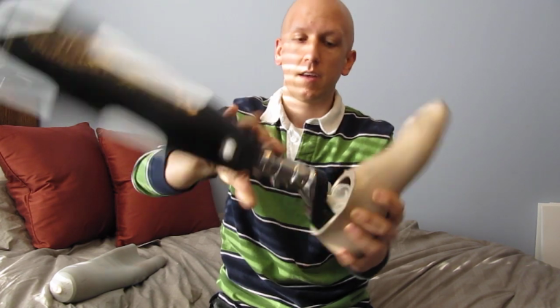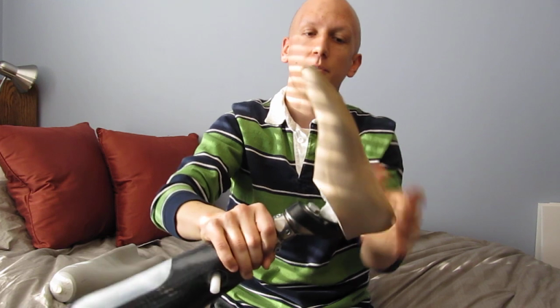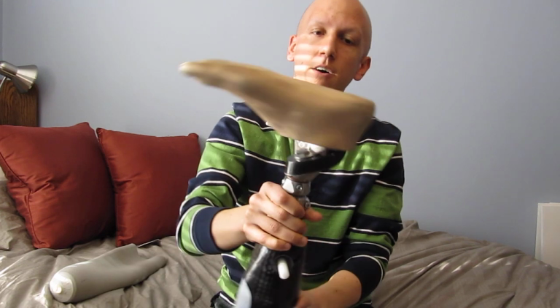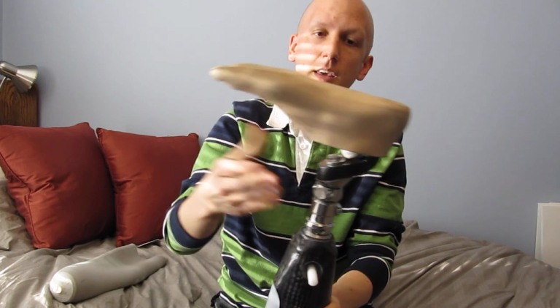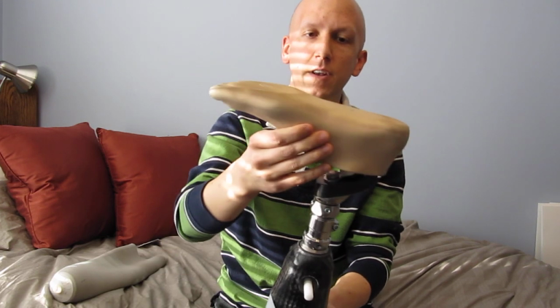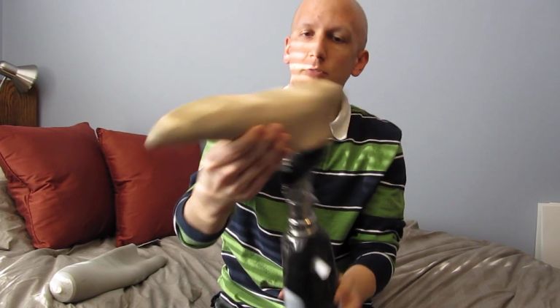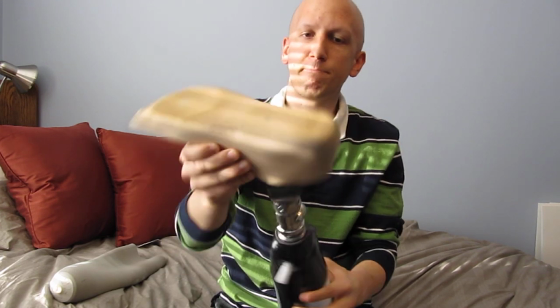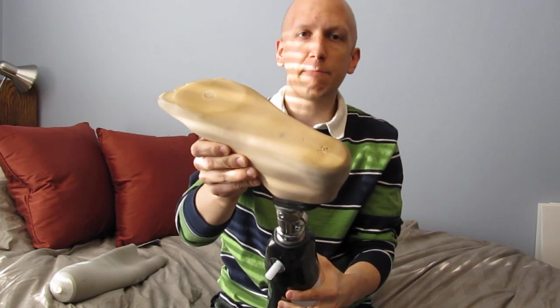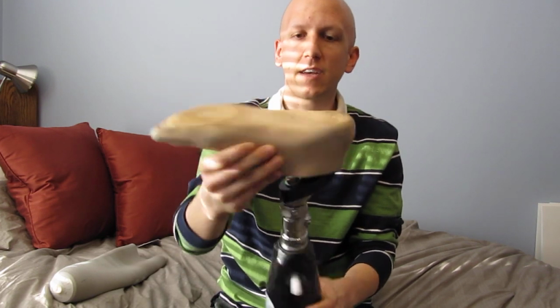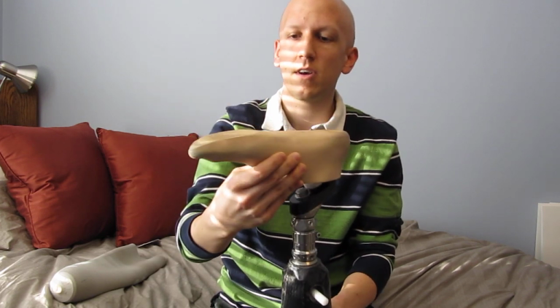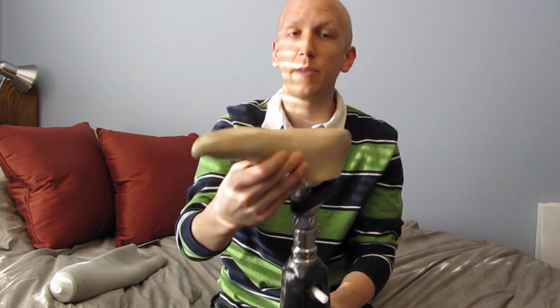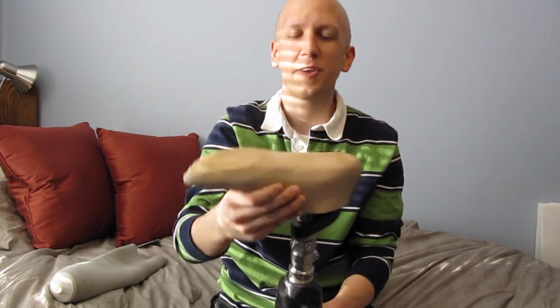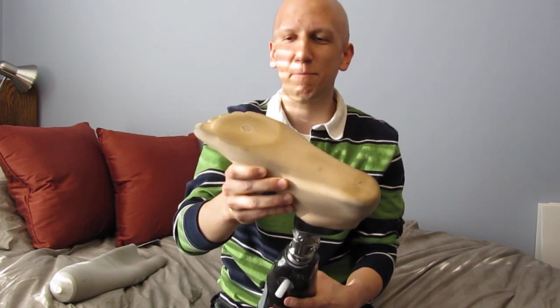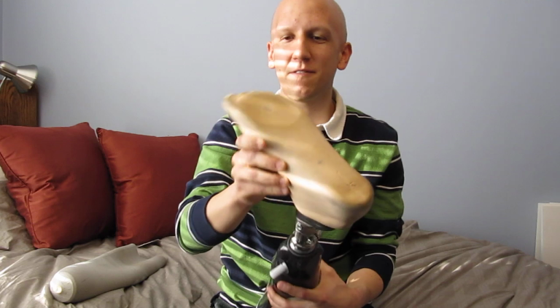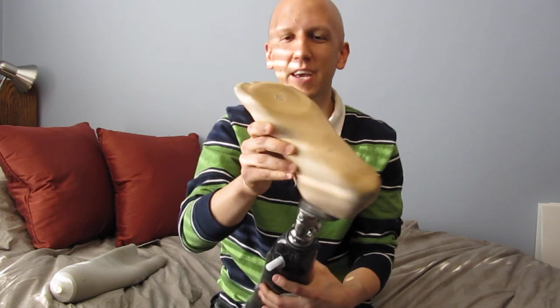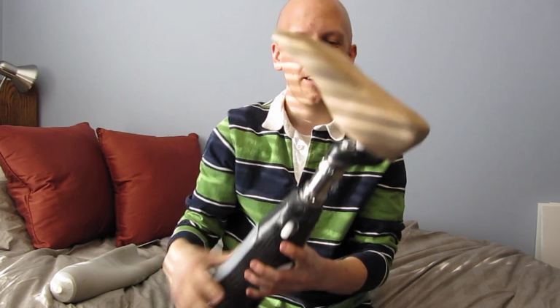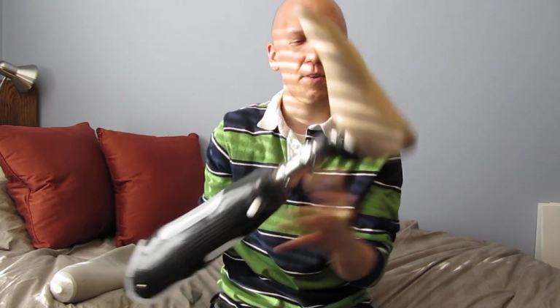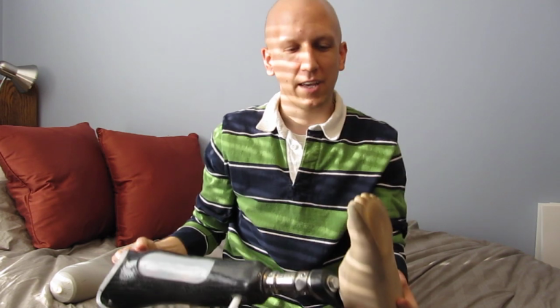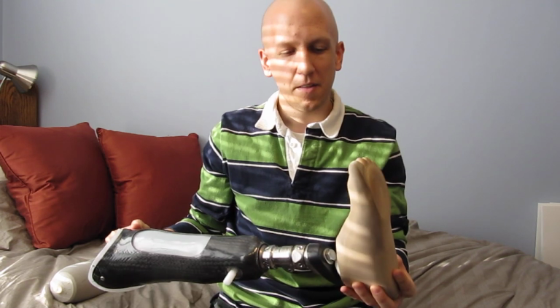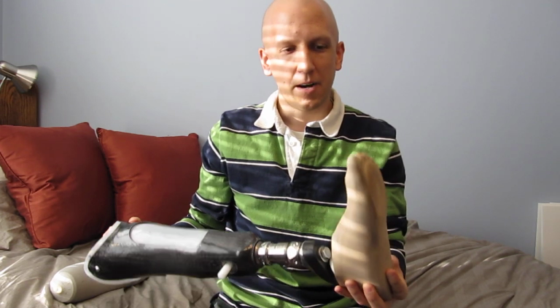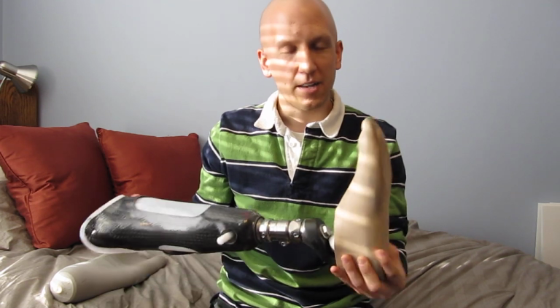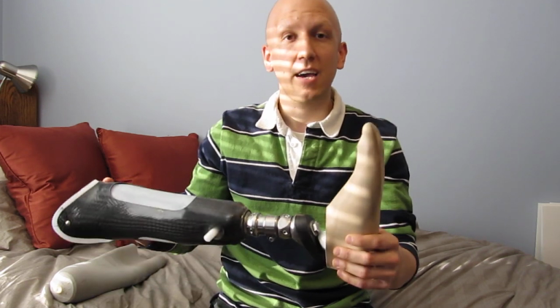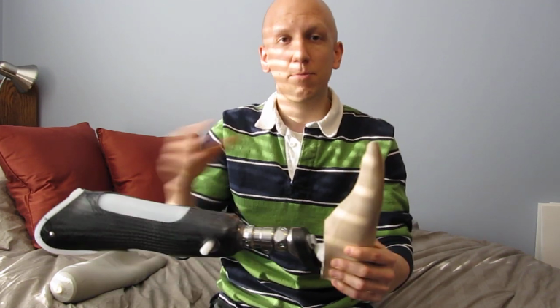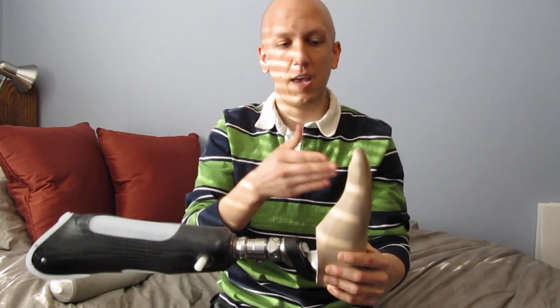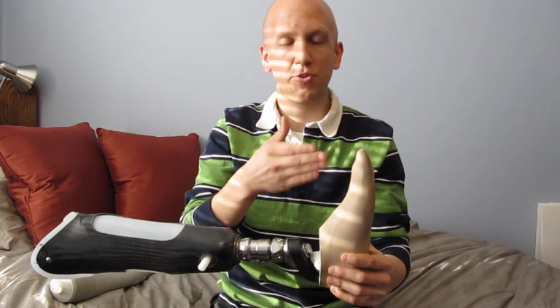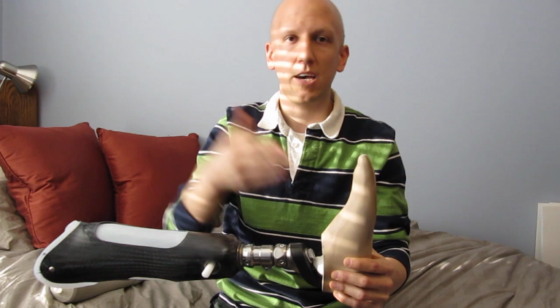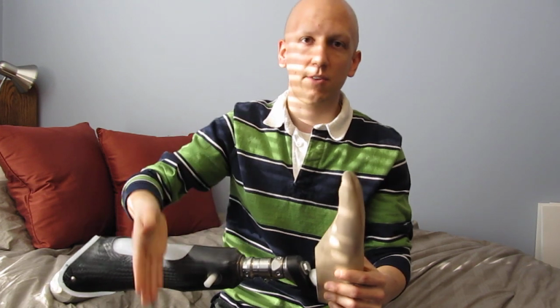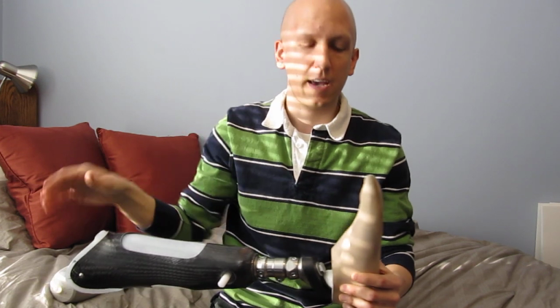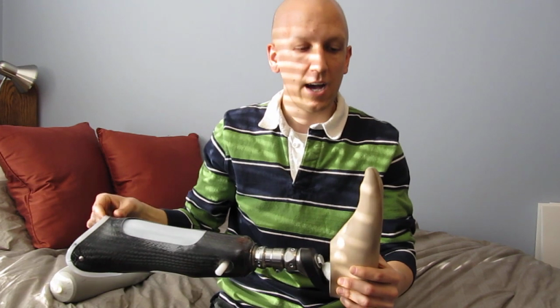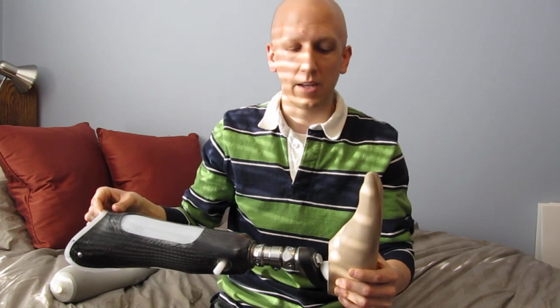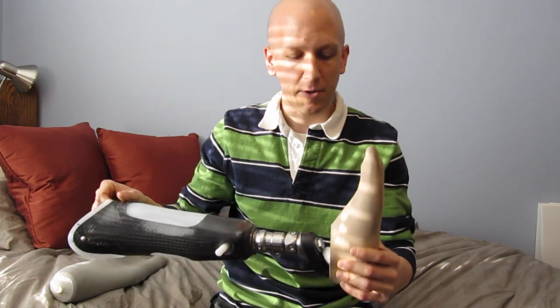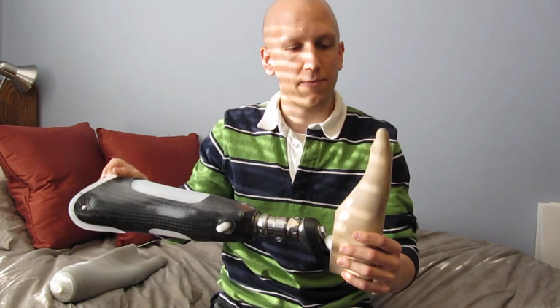Moving down, the foot is just plain plastic. It's a little bit dirty since I pulled it off of my previous leg. It's sized to be the same shoe size as my actual foot.